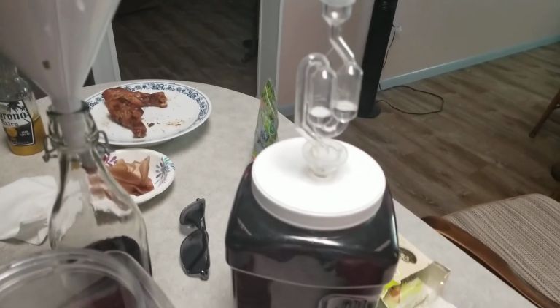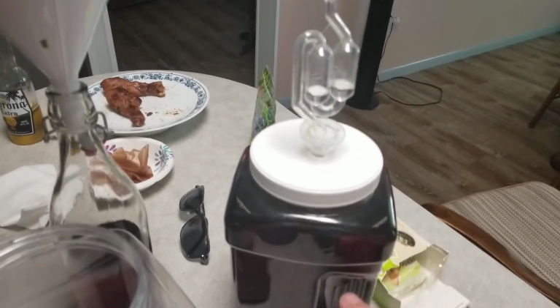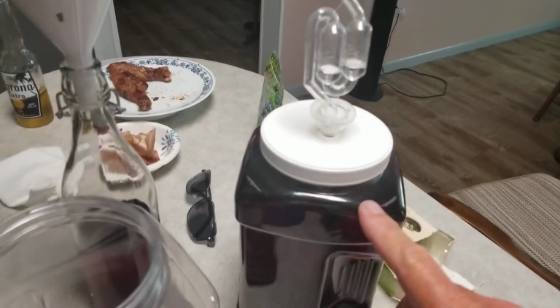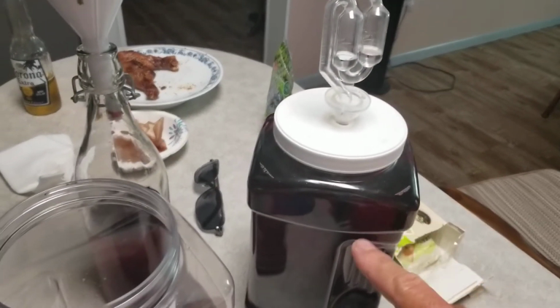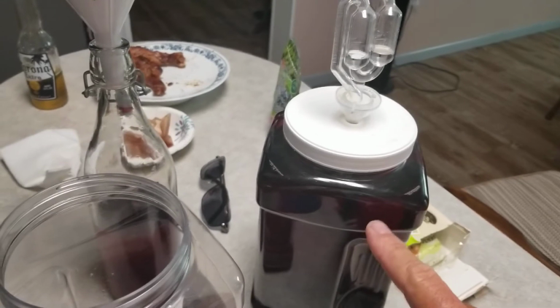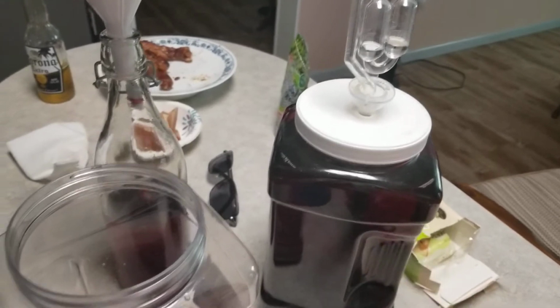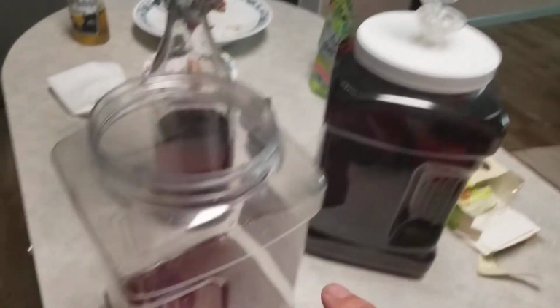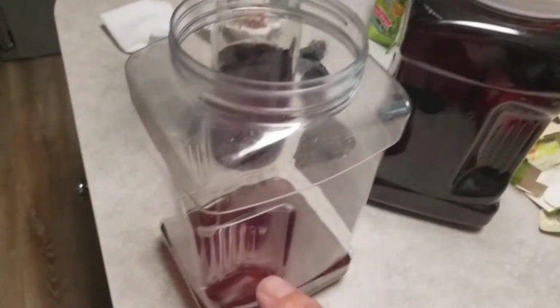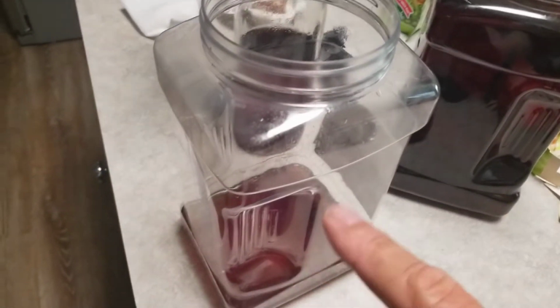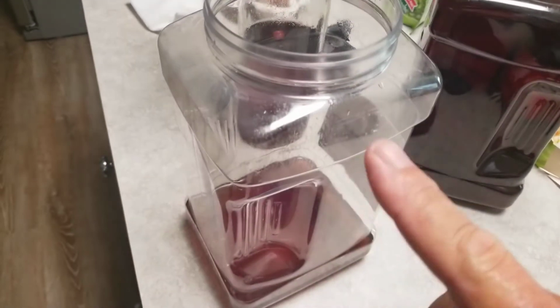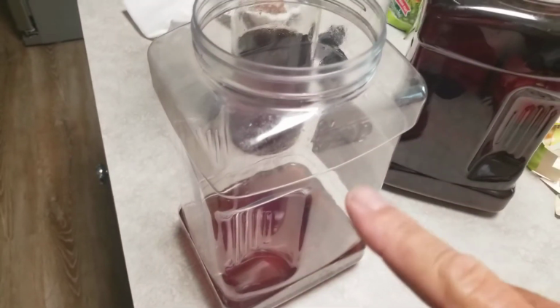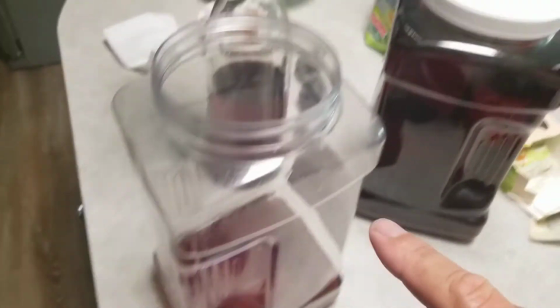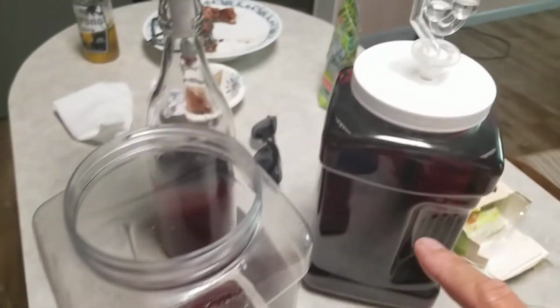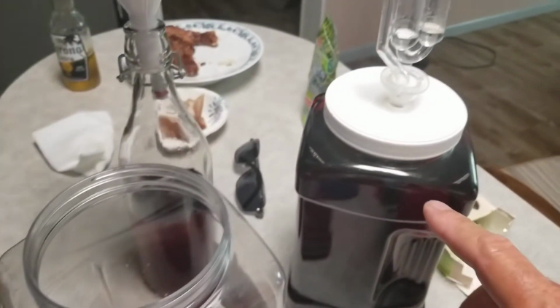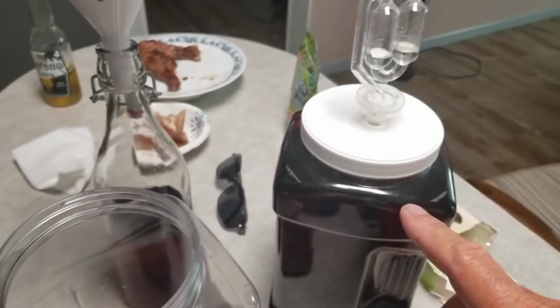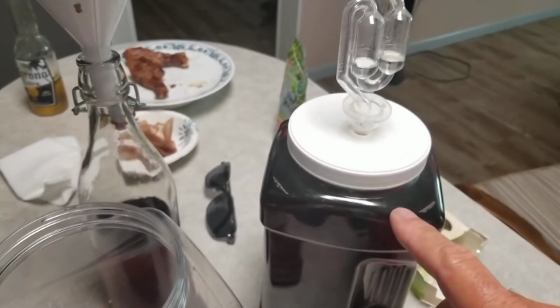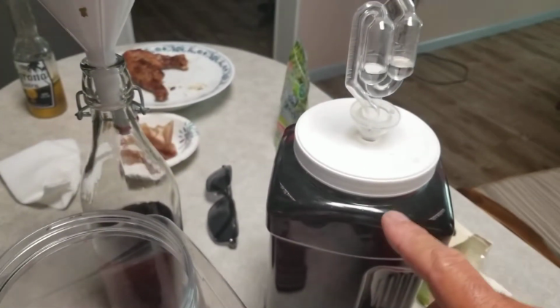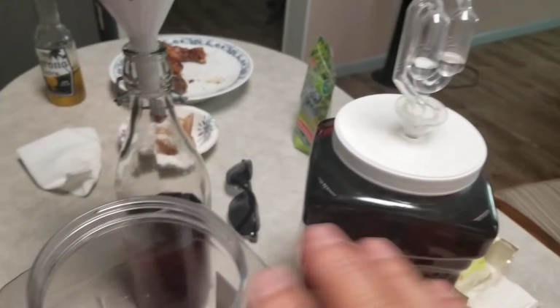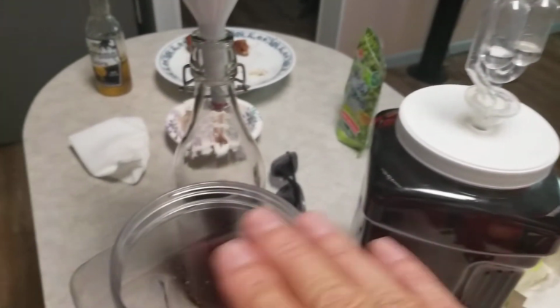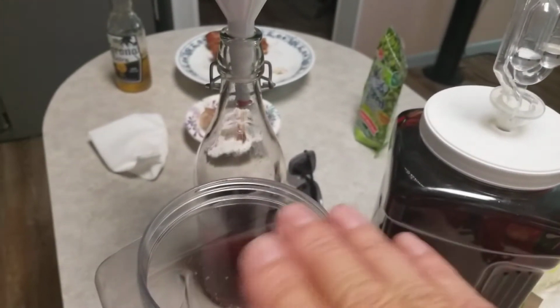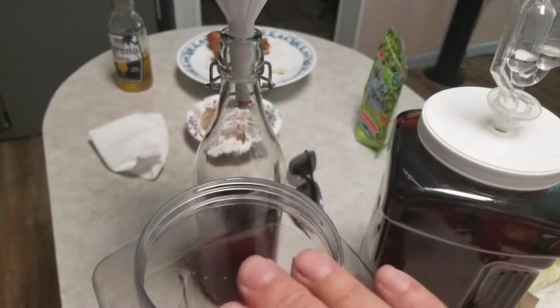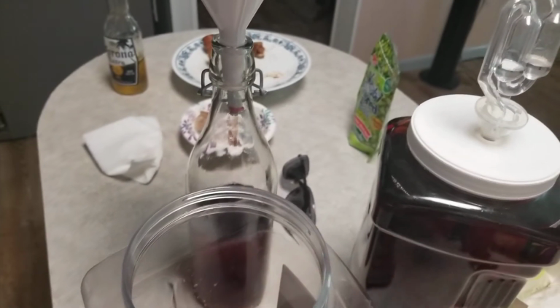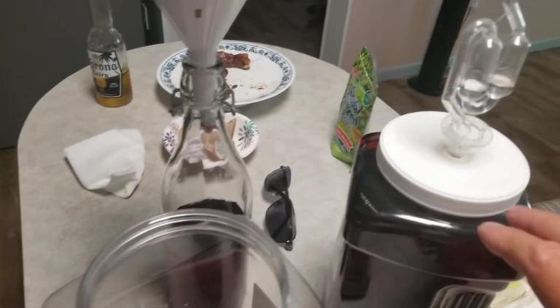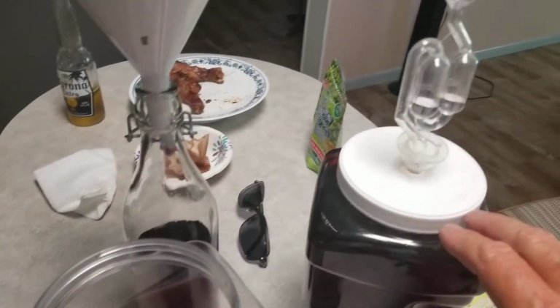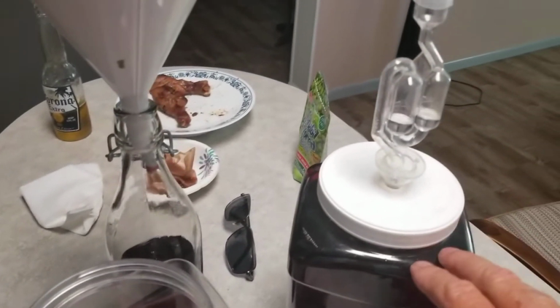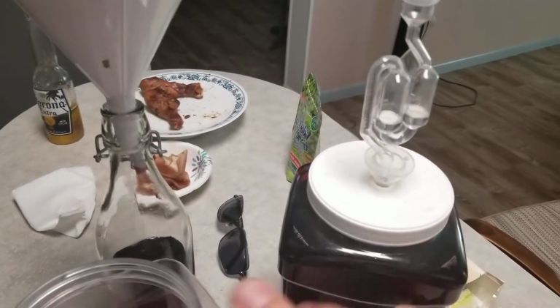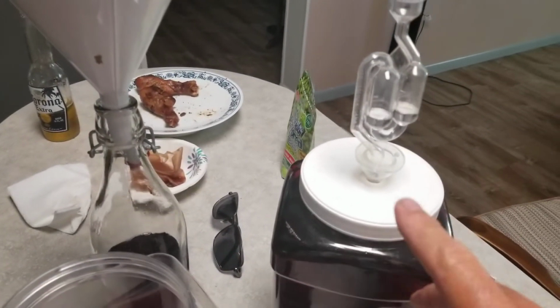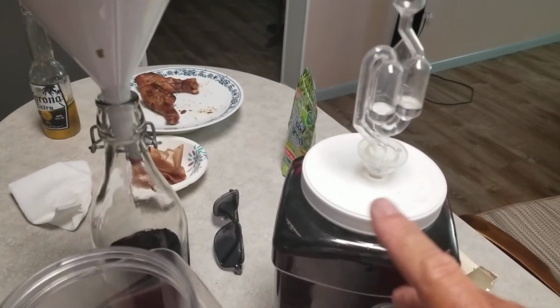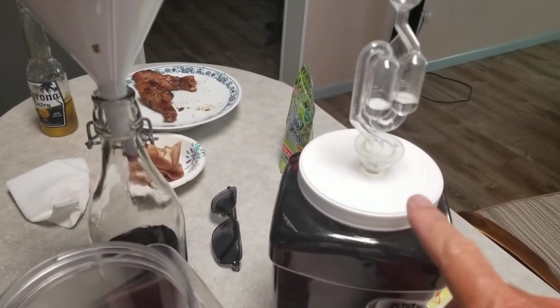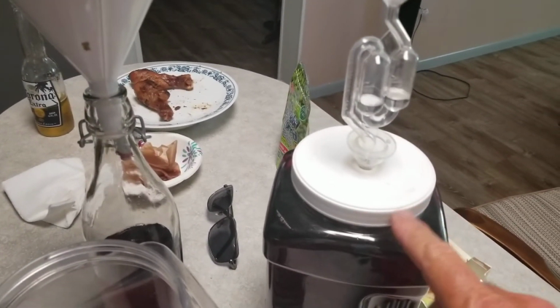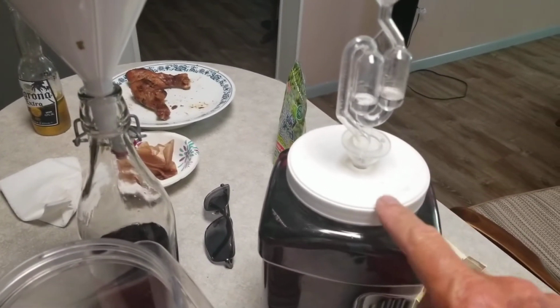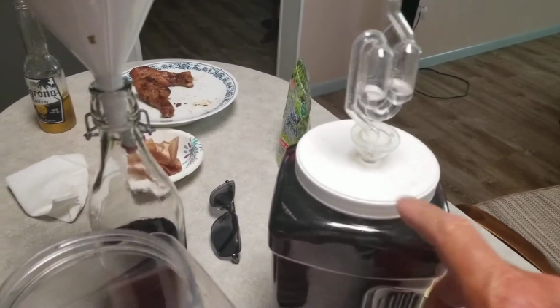This is for the second stage. First stage, just put it in a regular bottle, put something over it. Then you move it, filter it, and move it over here.